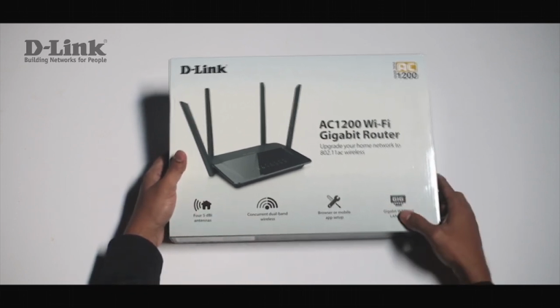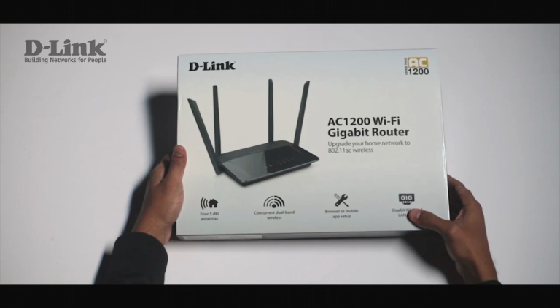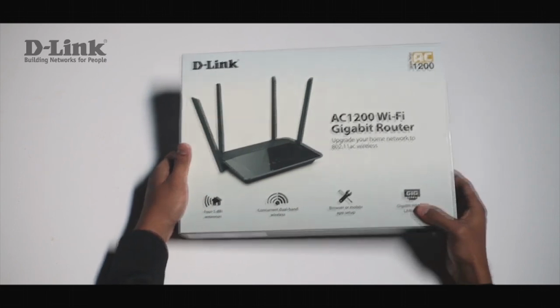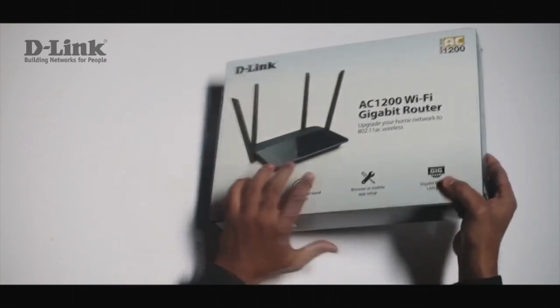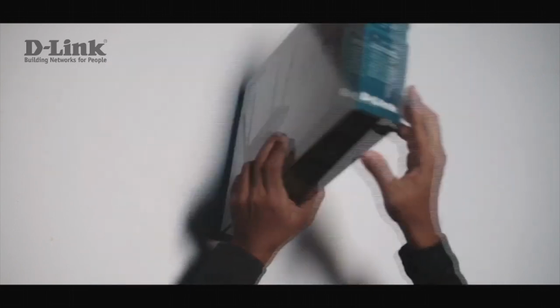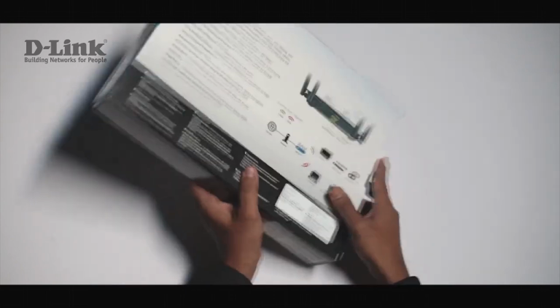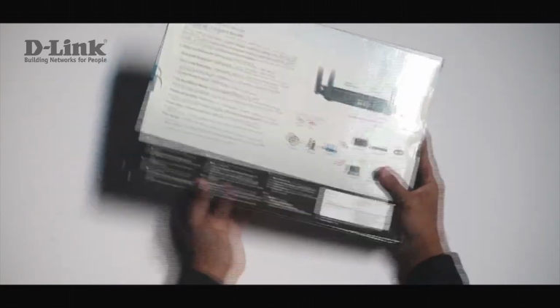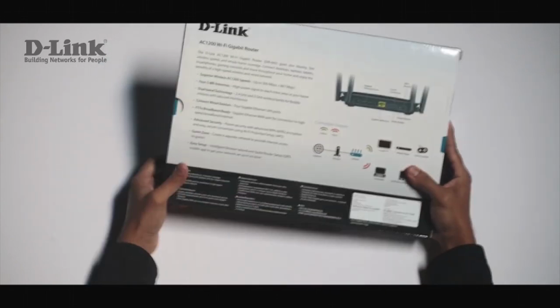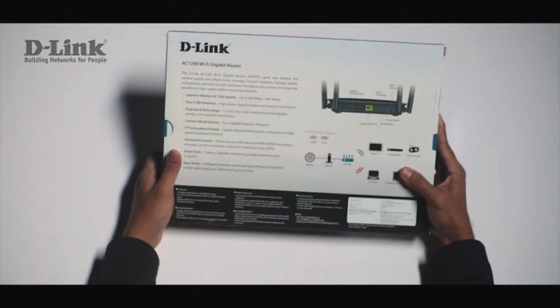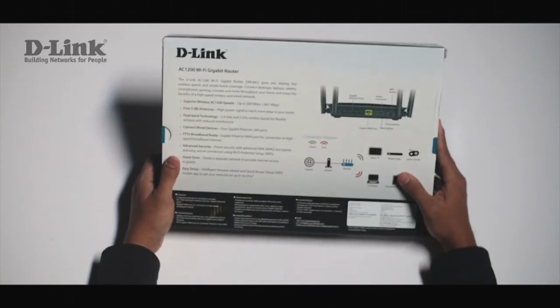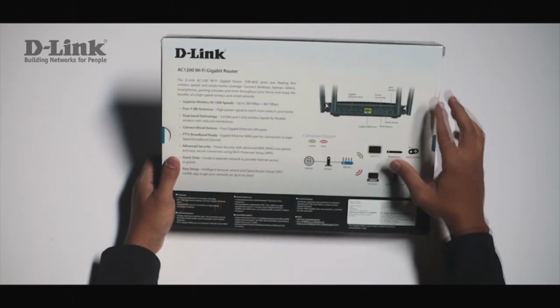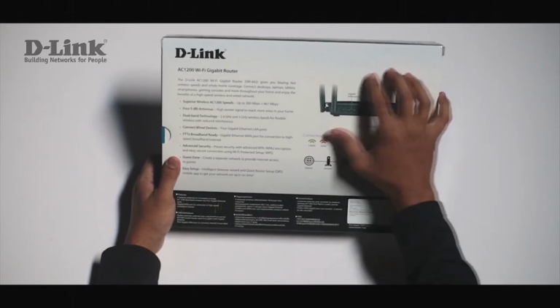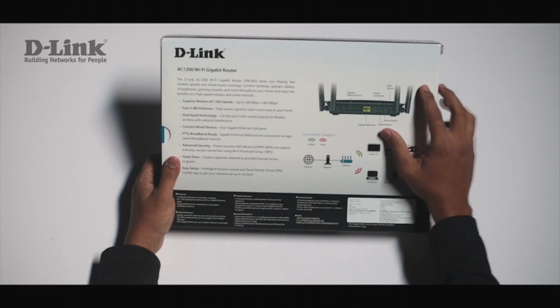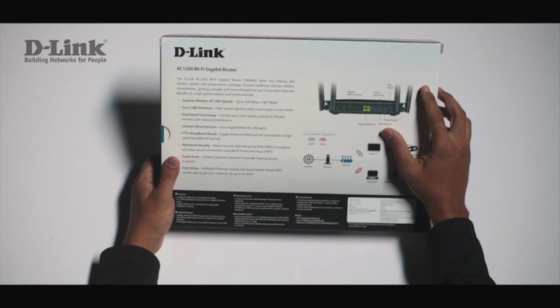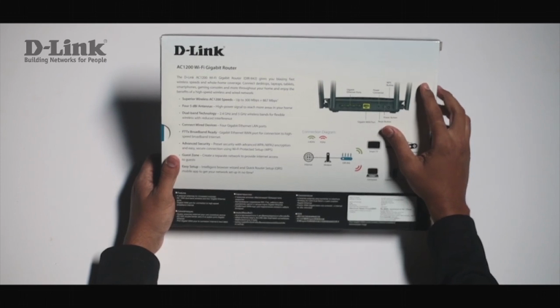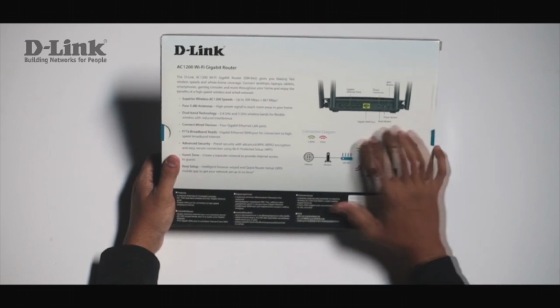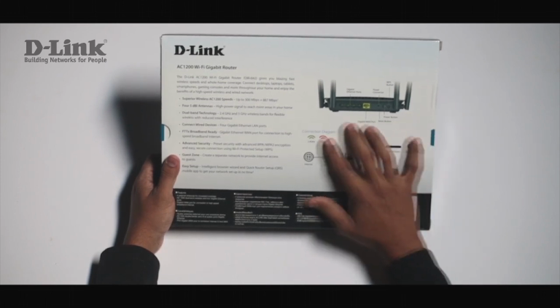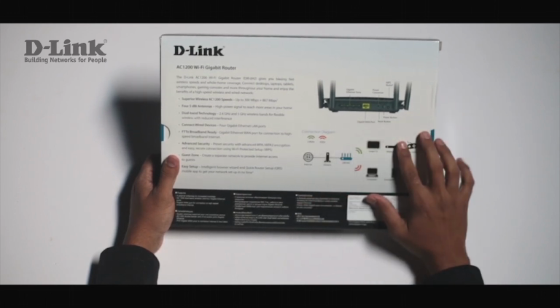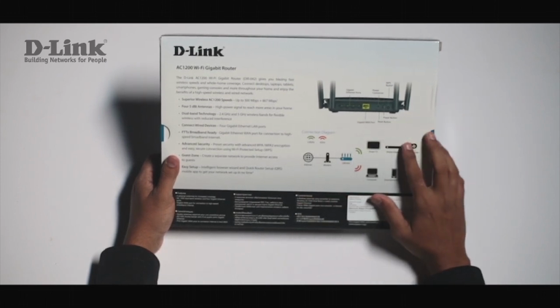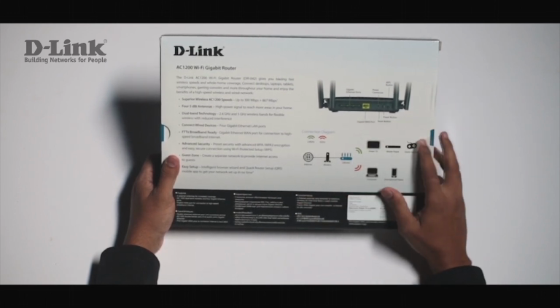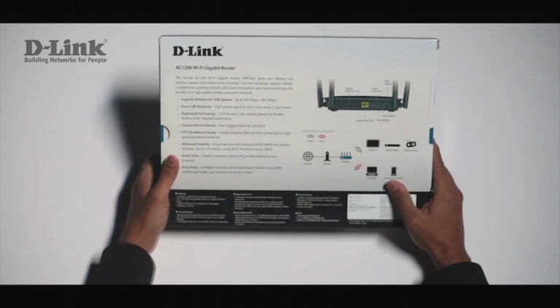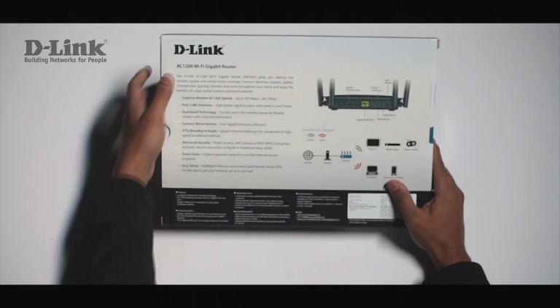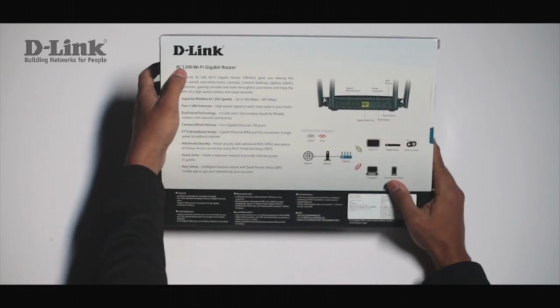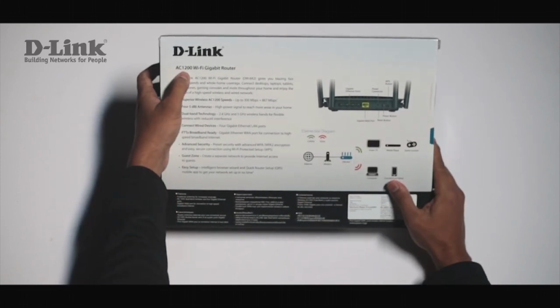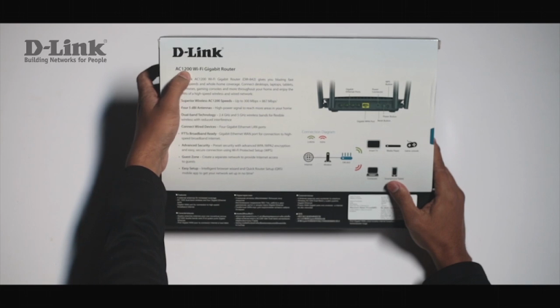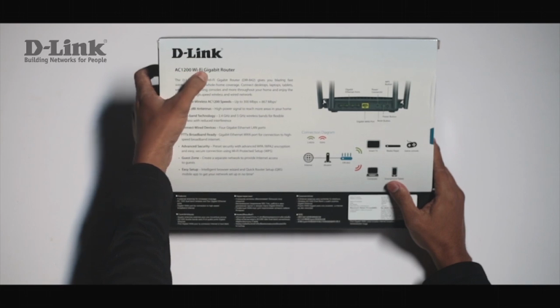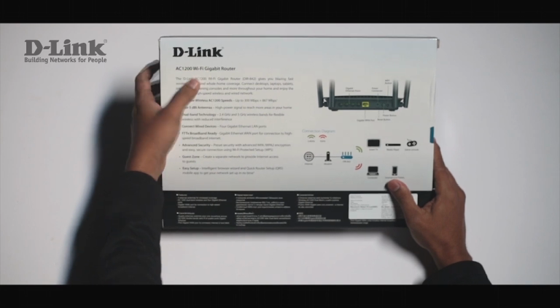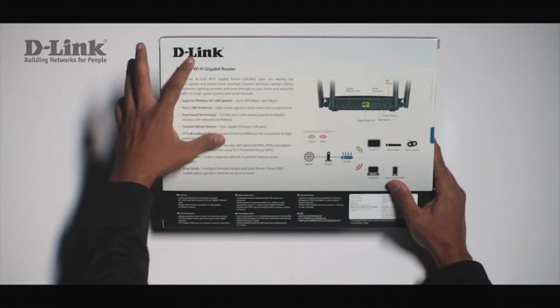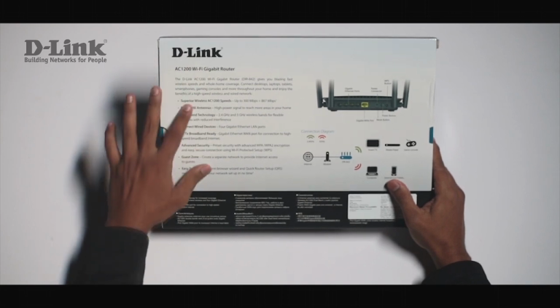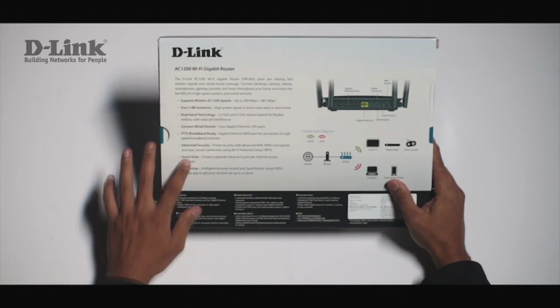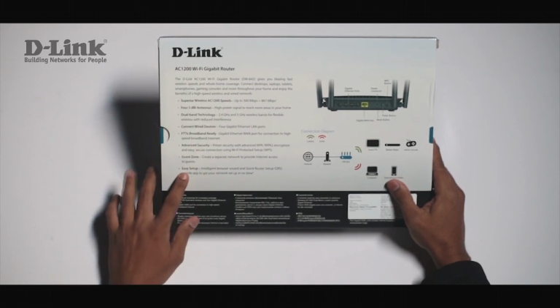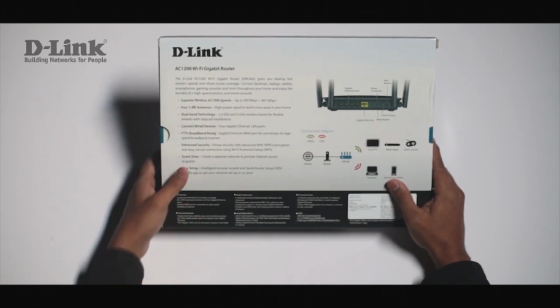Let's have a look at the back of the box. At the back you will find a detailed description about the ports, a graphical diagram of the connections, and a description about AC1200 Gigabit technology.